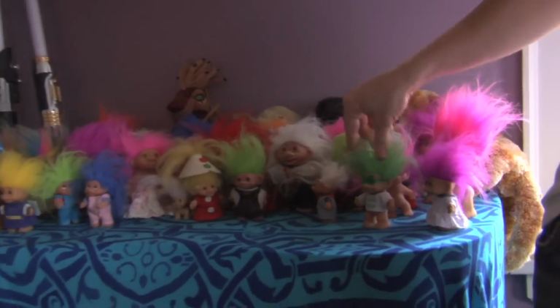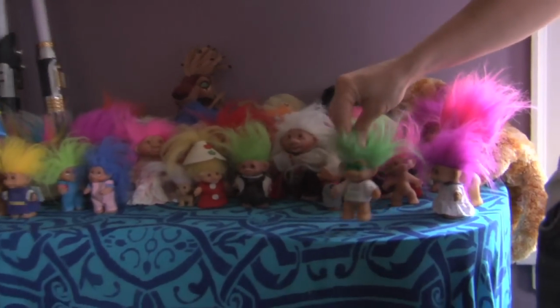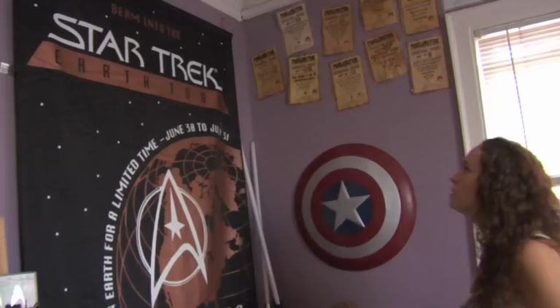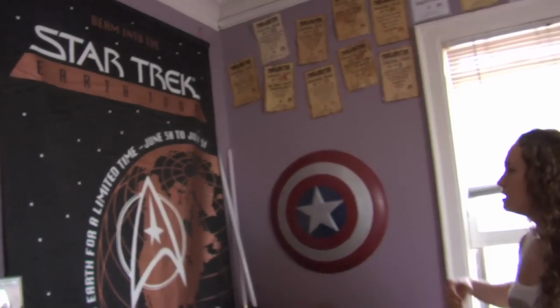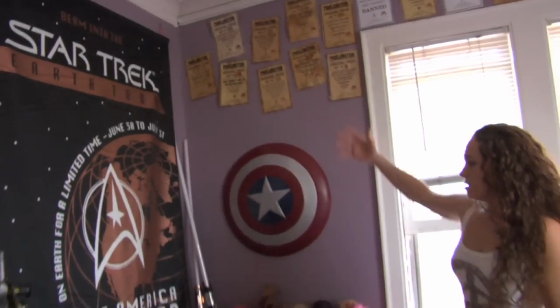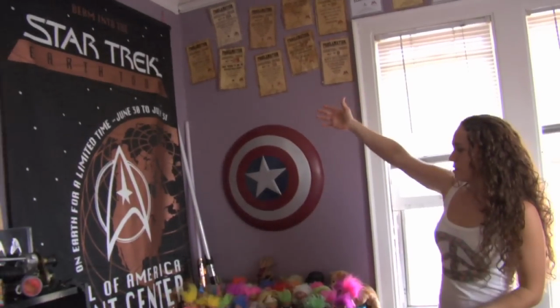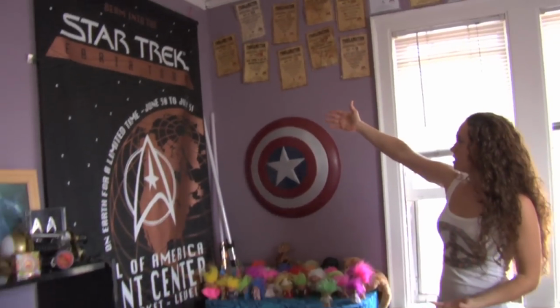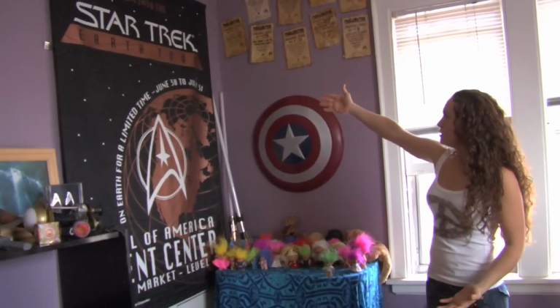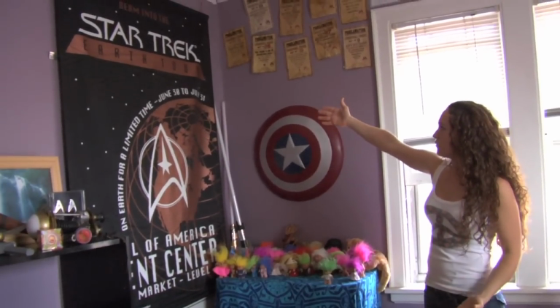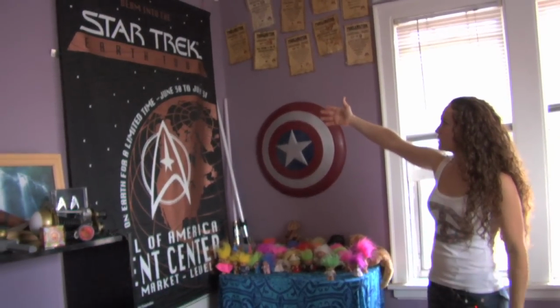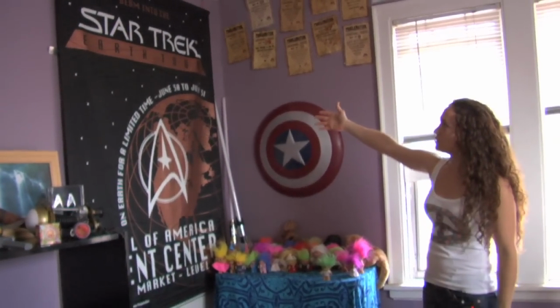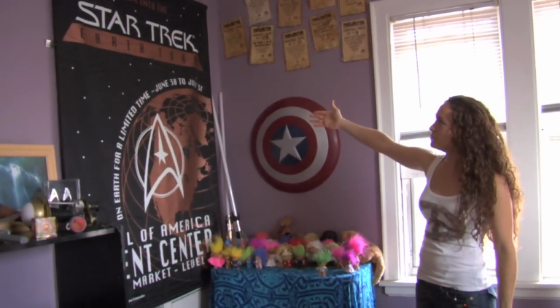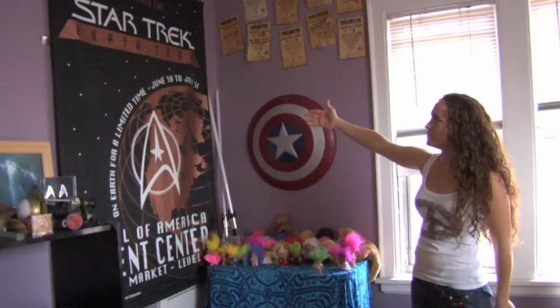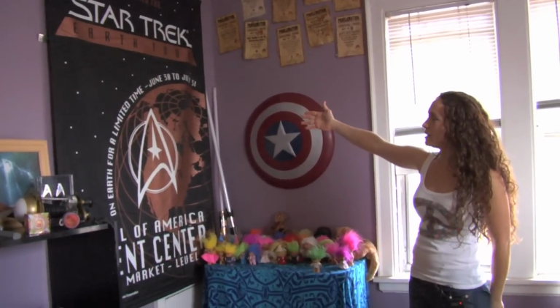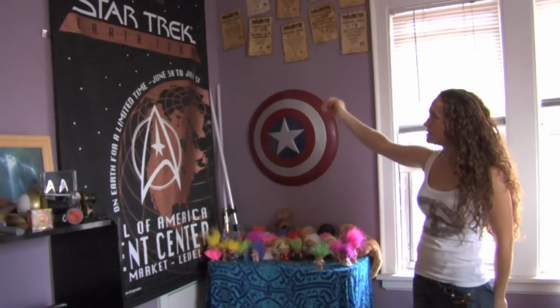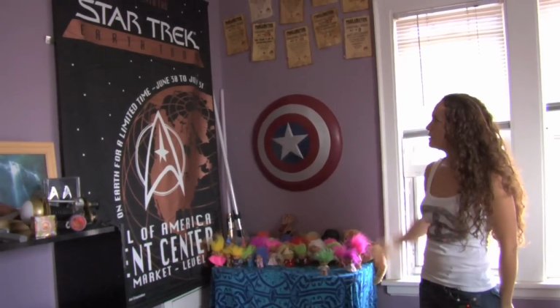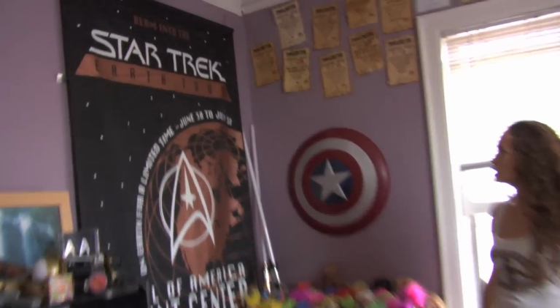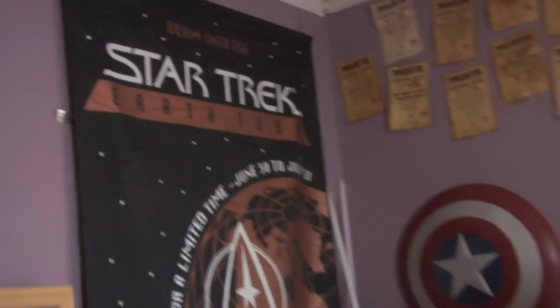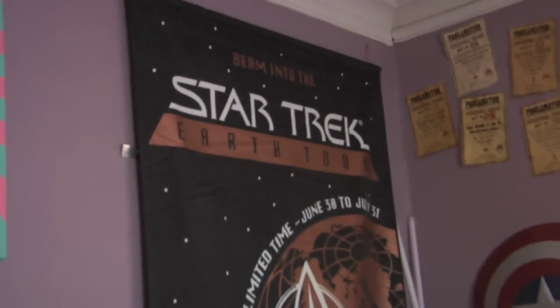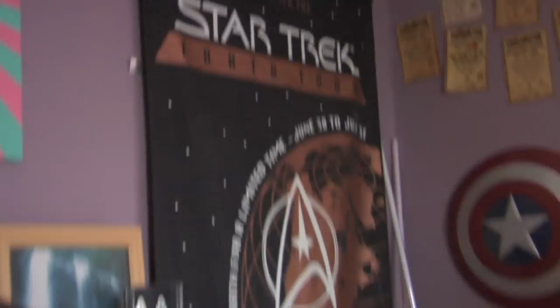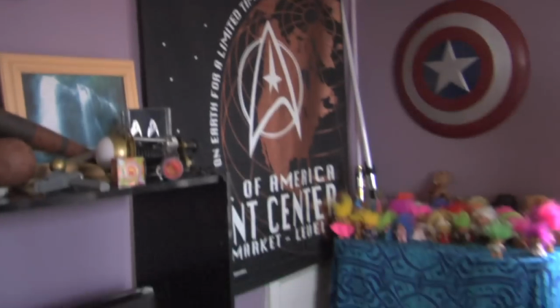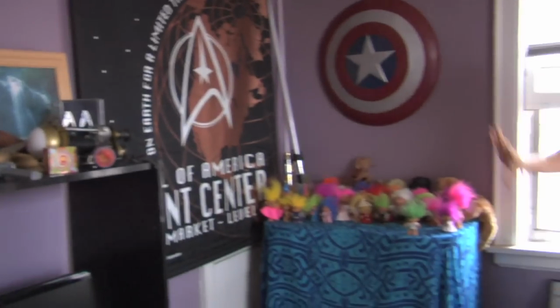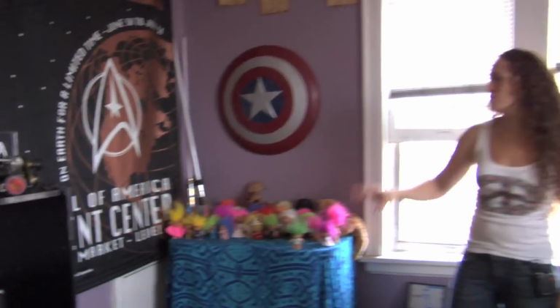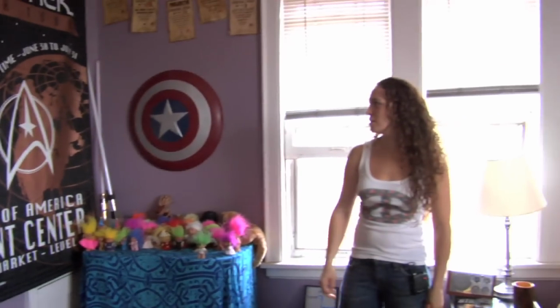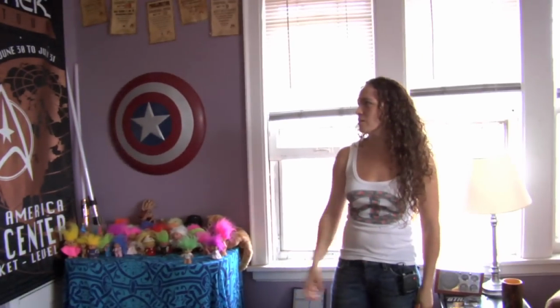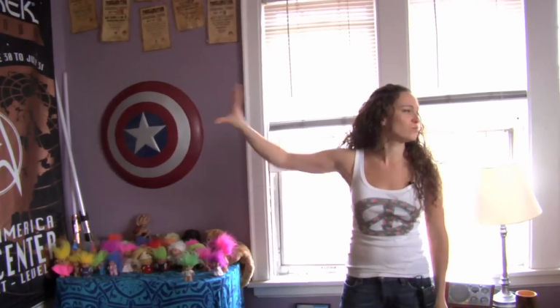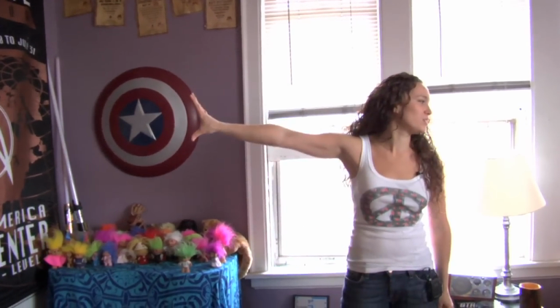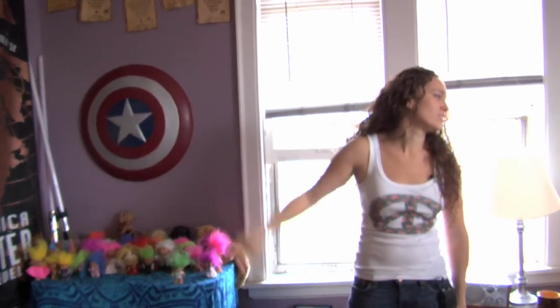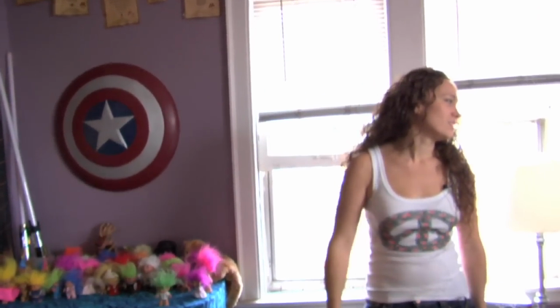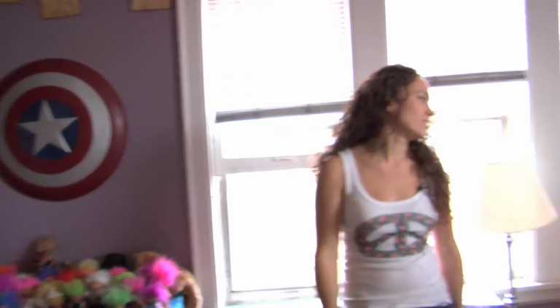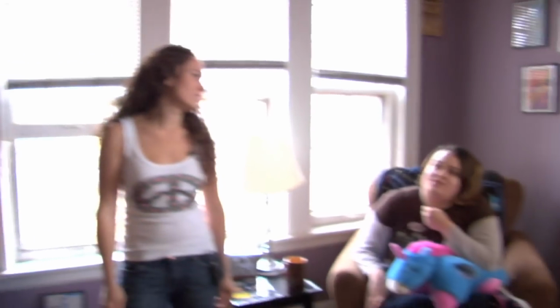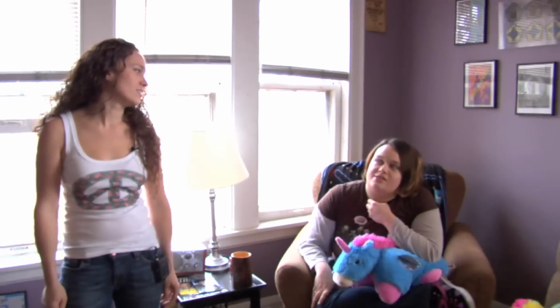This one's mine. This is Tony's favorite item in the place — a Star Trek Earth Tour. I don't really know much about it, I just know that that's his favorite piece. There are only six of those that exist.